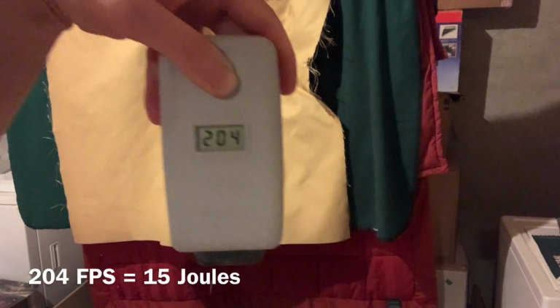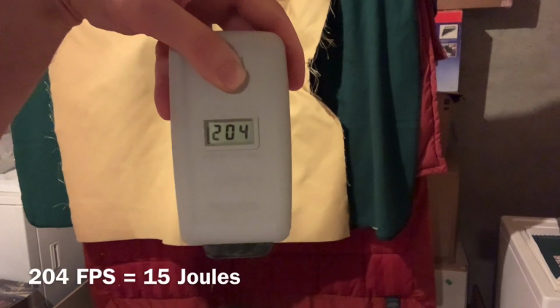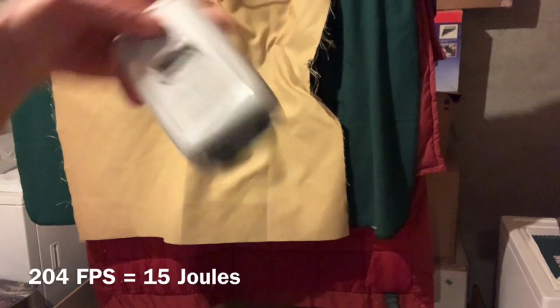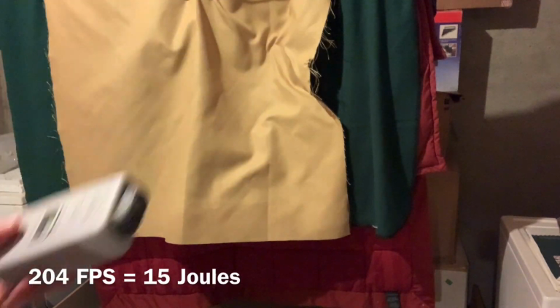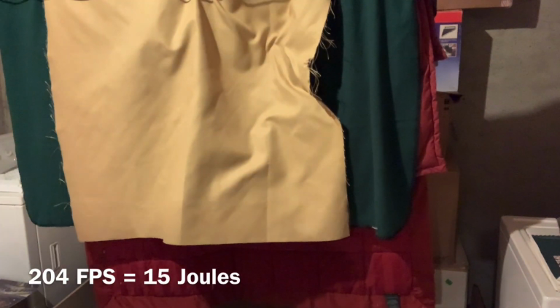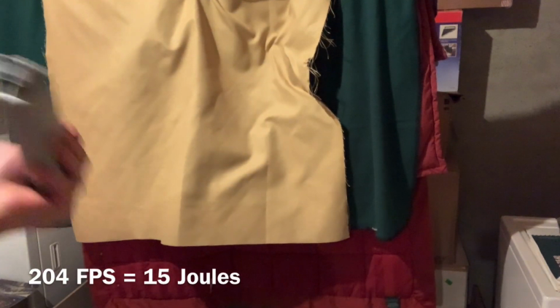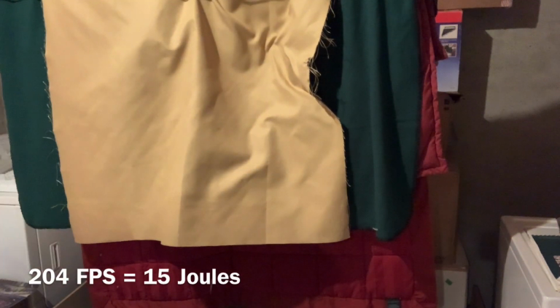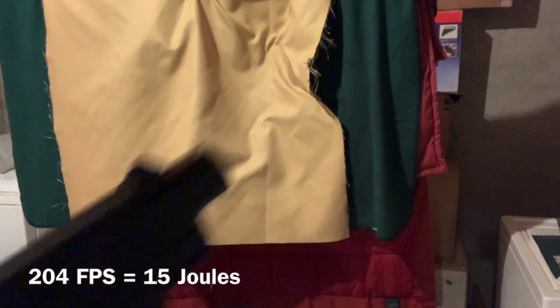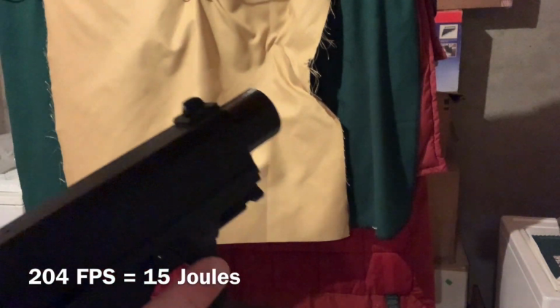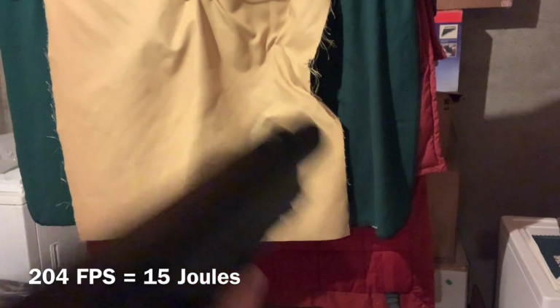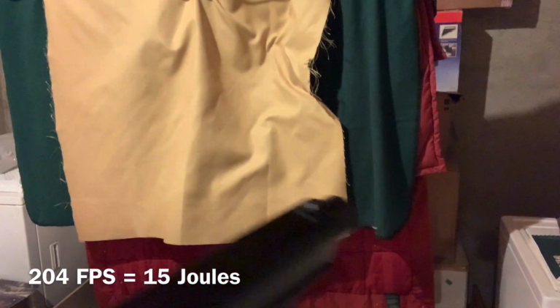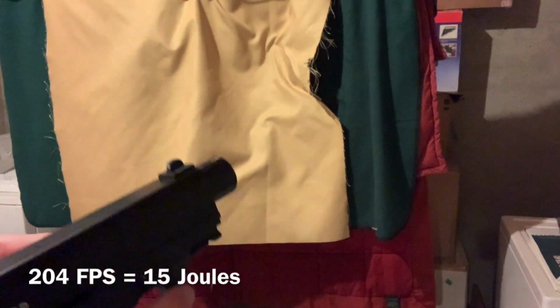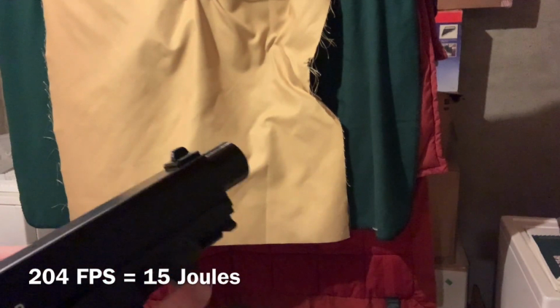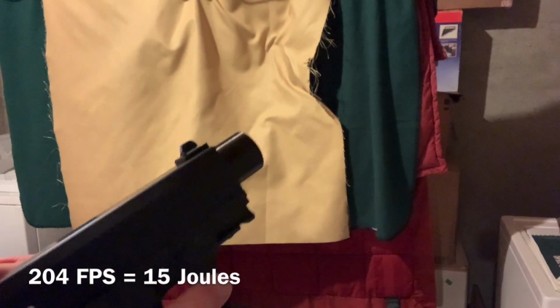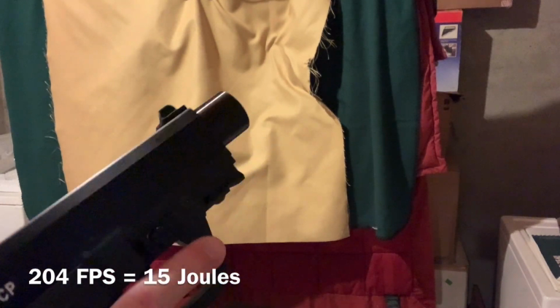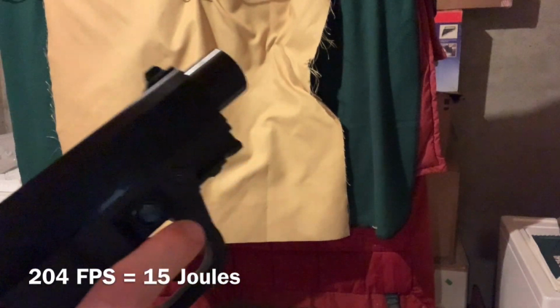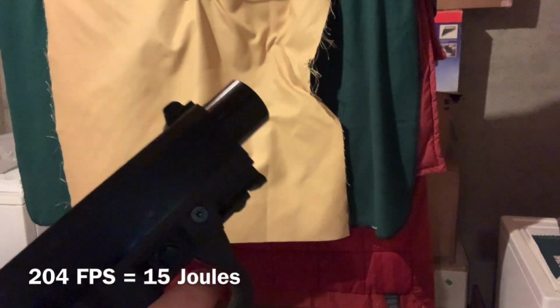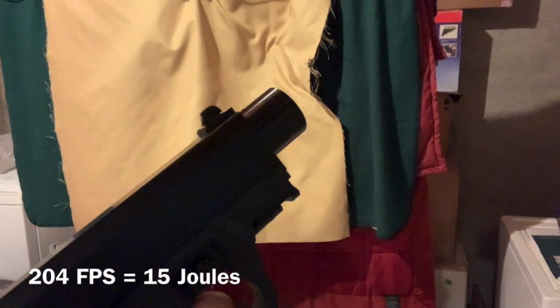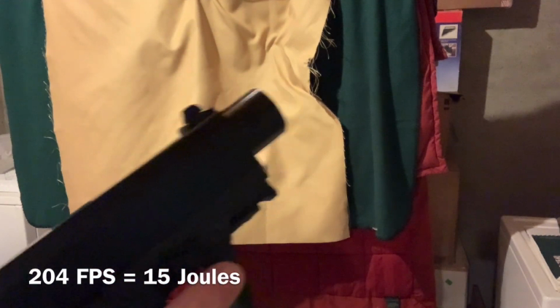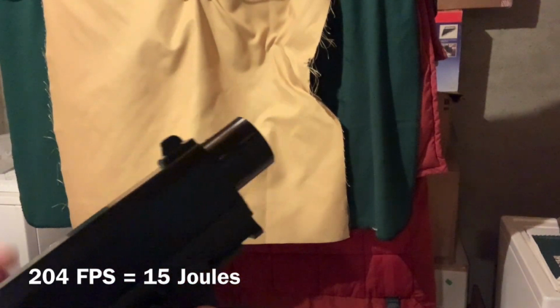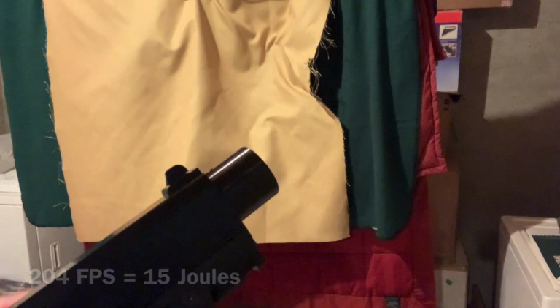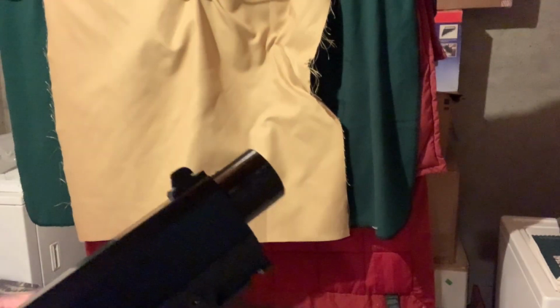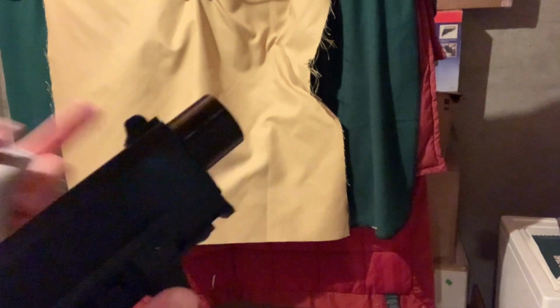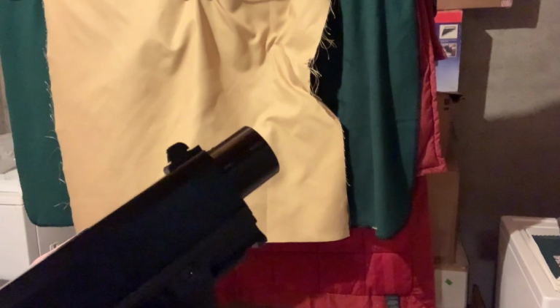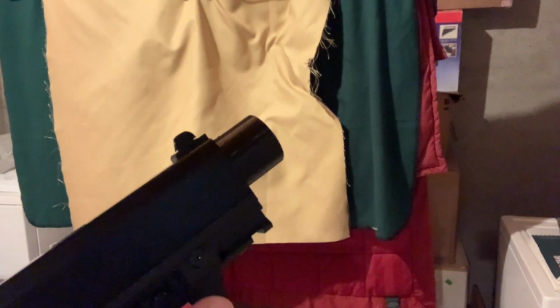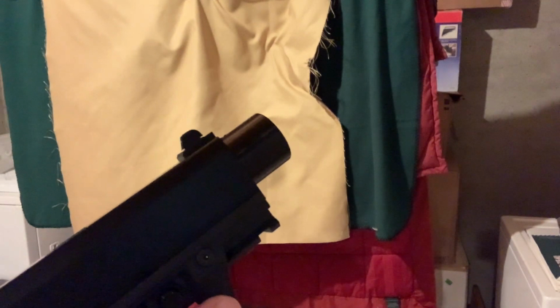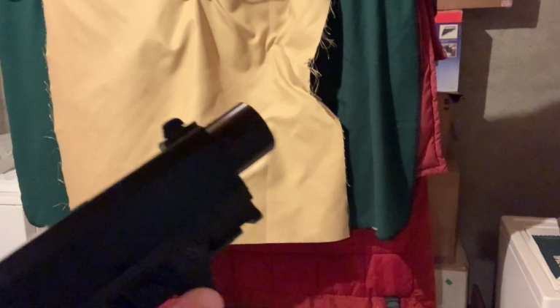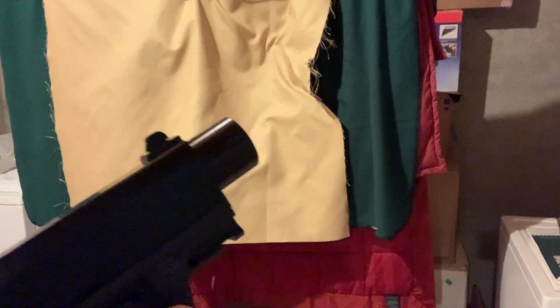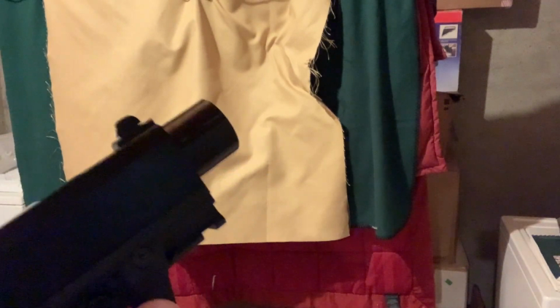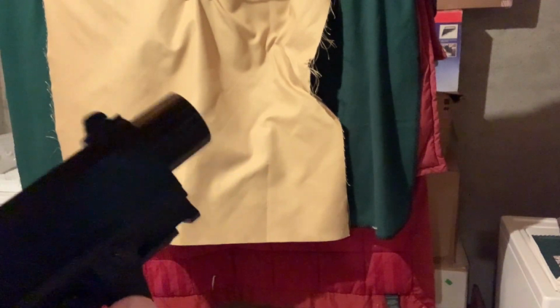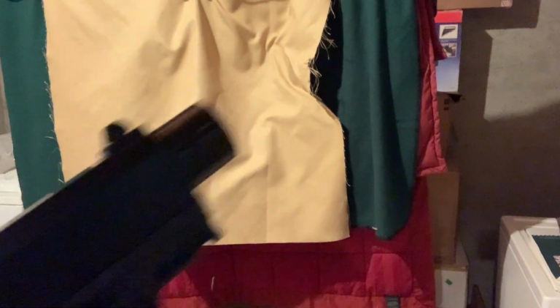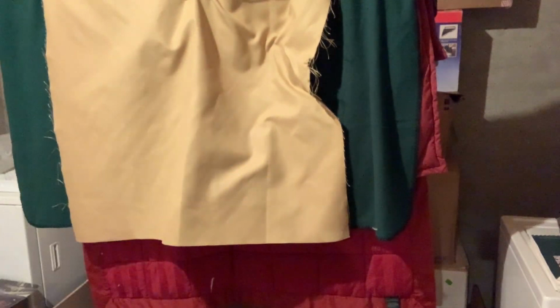And 204 - once it gets down around 200 it's getting pretty low. That one did a little bit better, not quite as good as it did on the previous side of this video, but we'll look at the numbers and see.